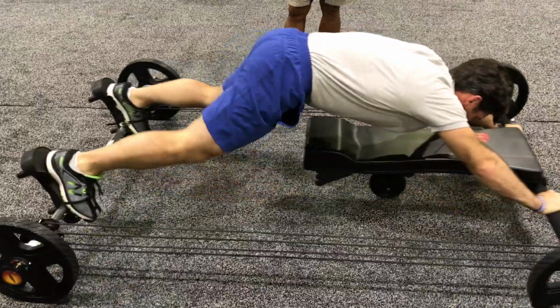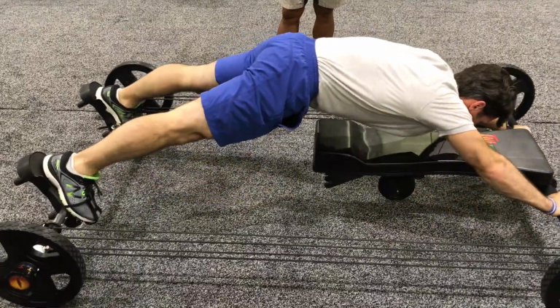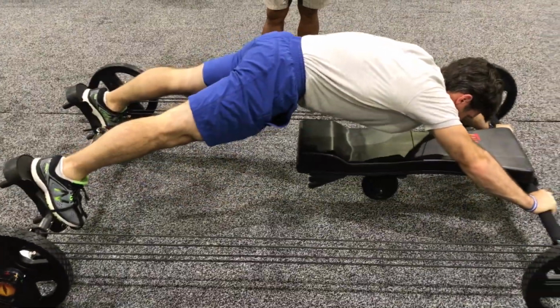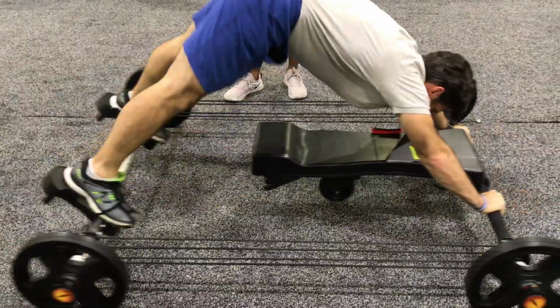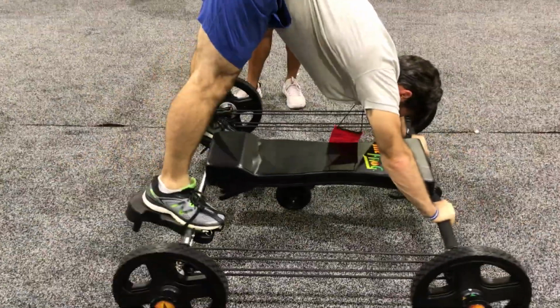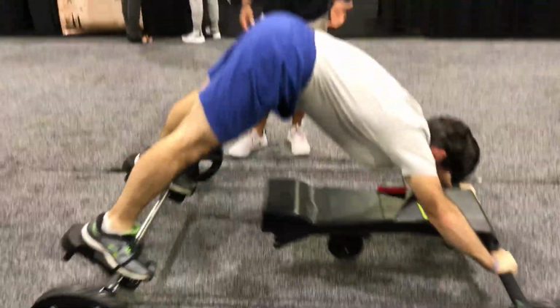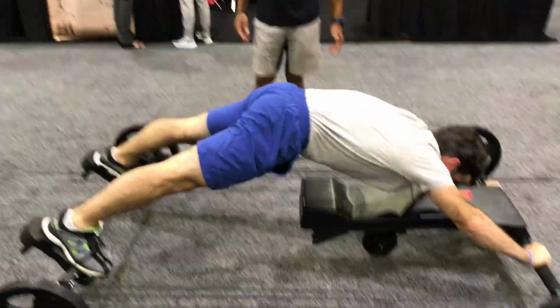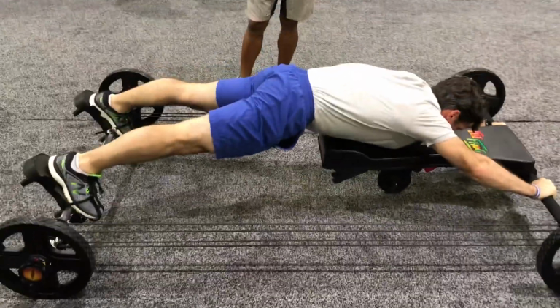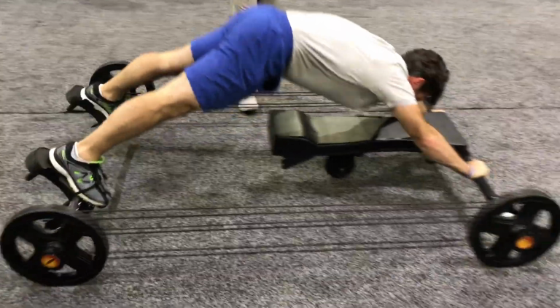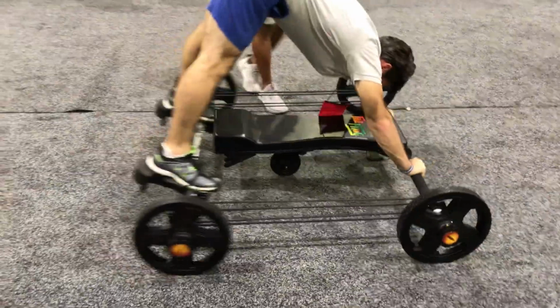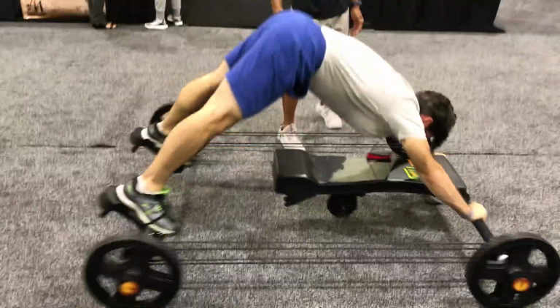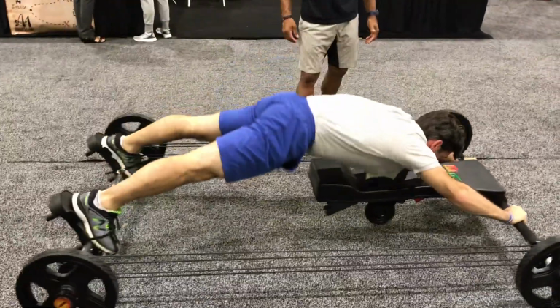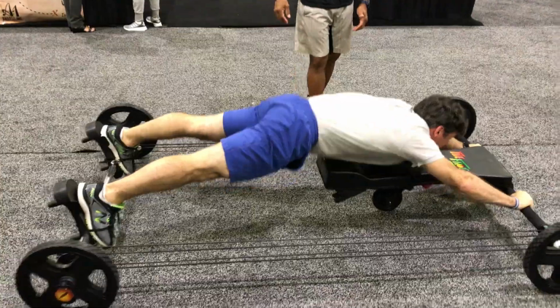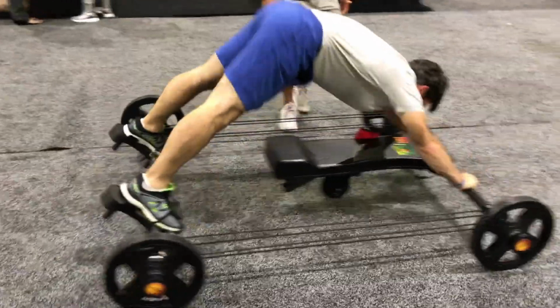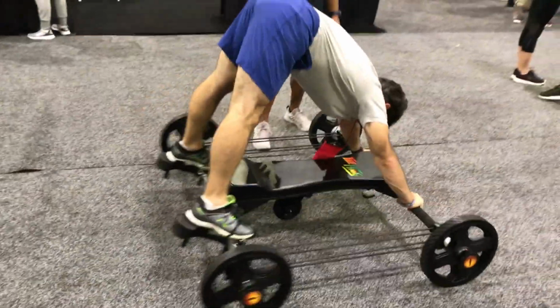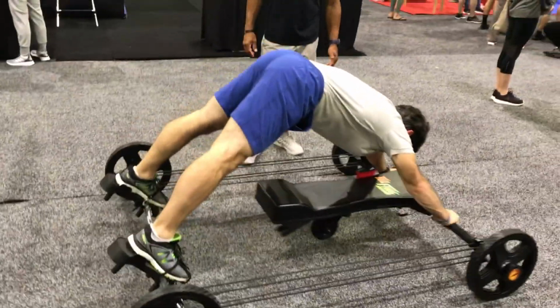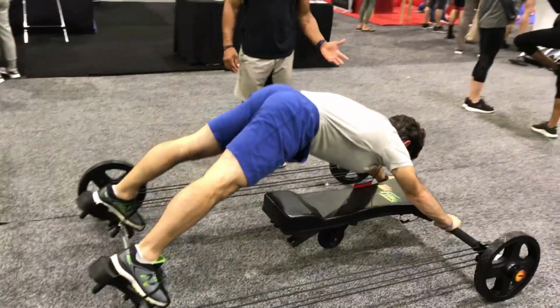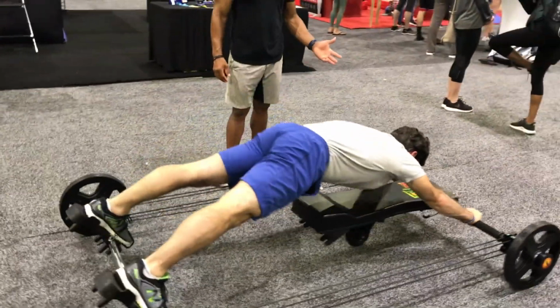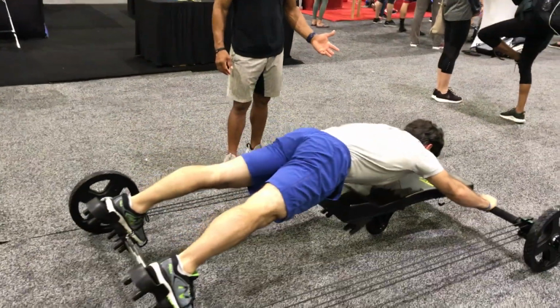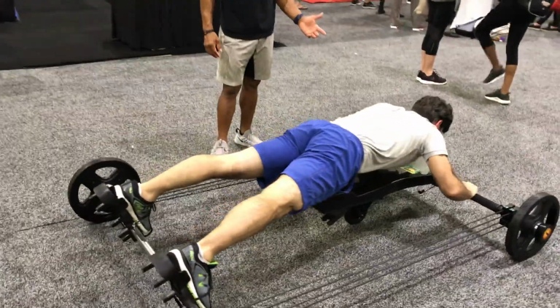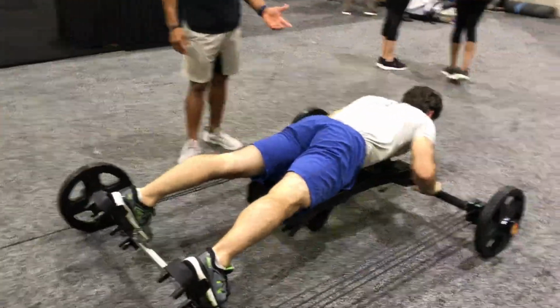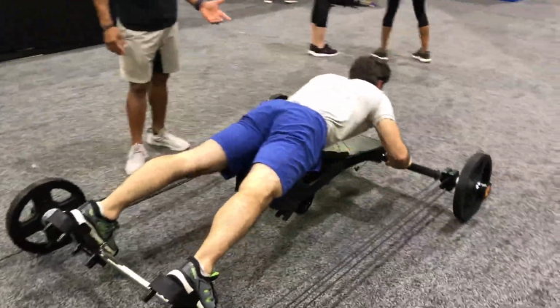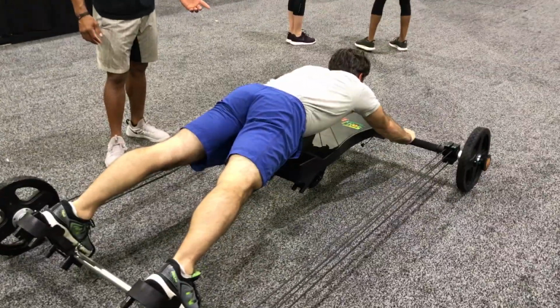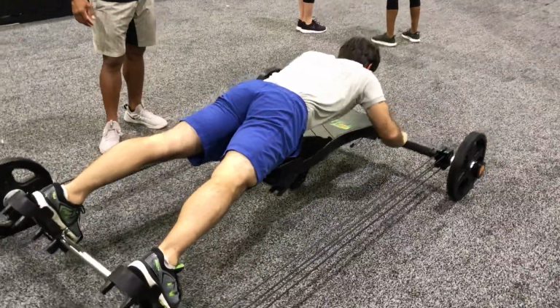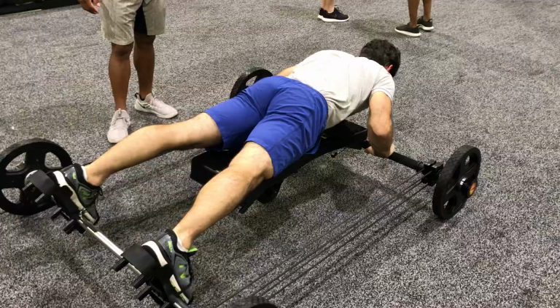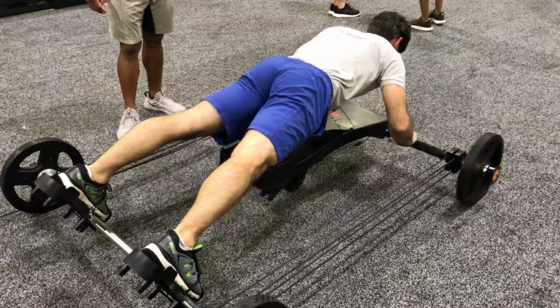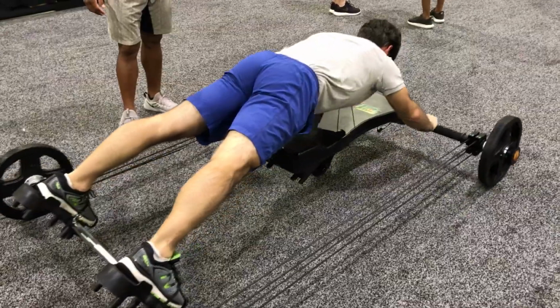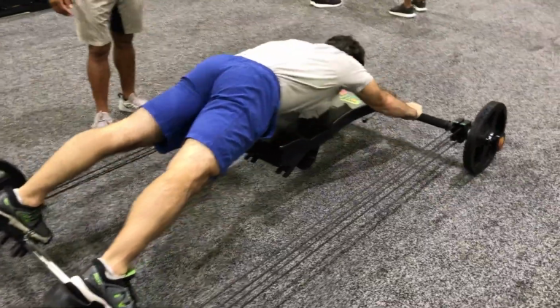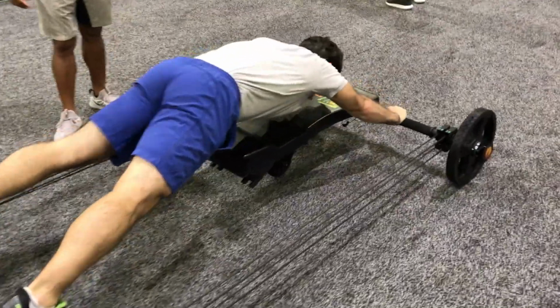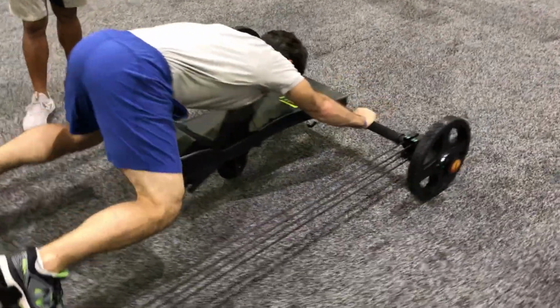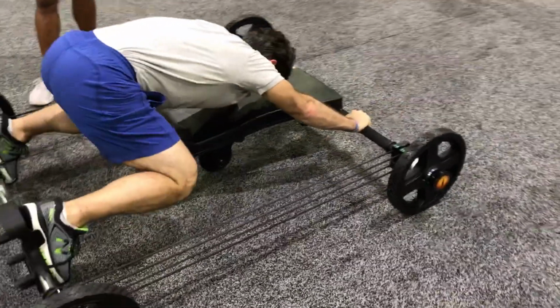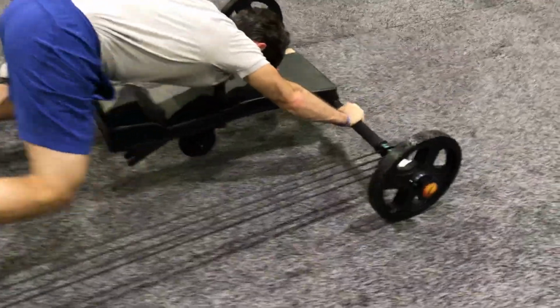Then pike up, legs straight on straight. Look at the handstand push-up, bend your arm, there you go. Now overhead squat, perfect.